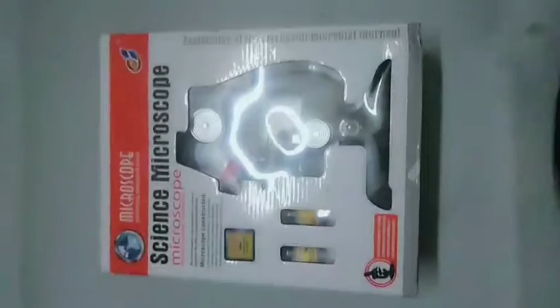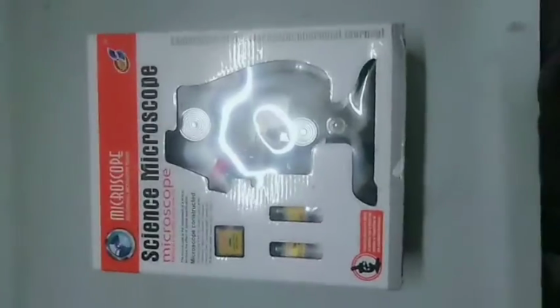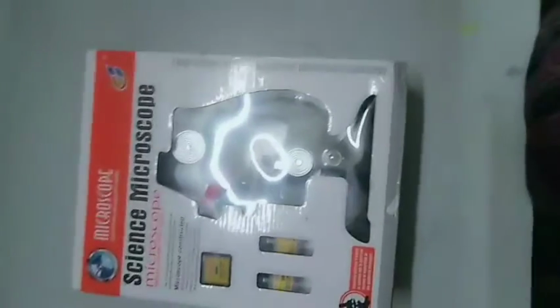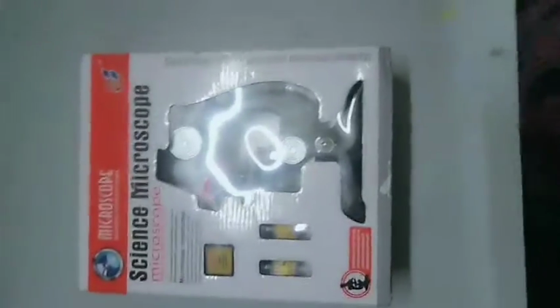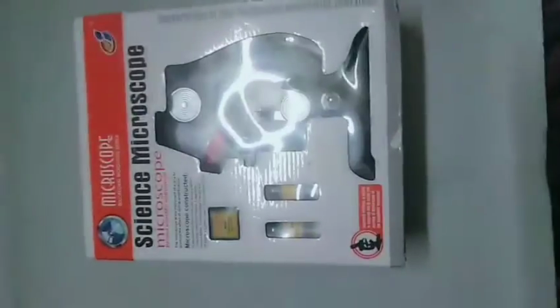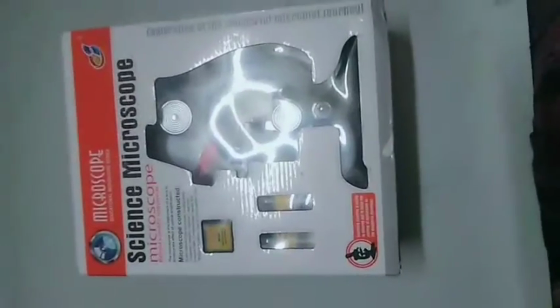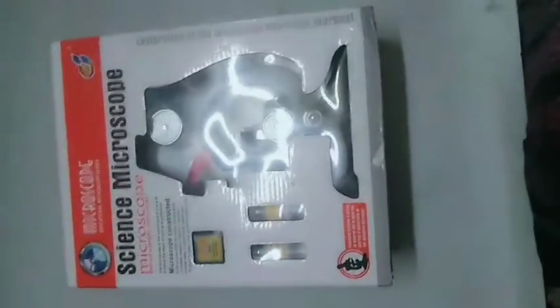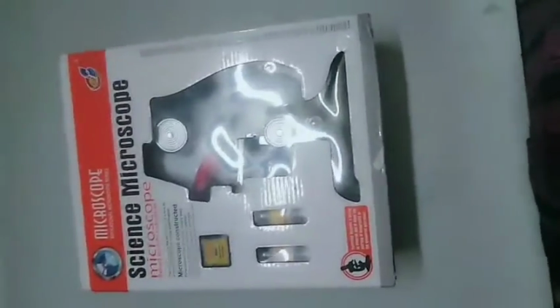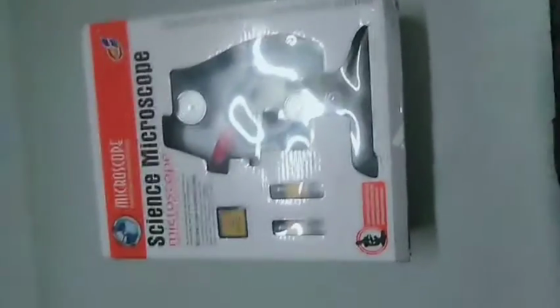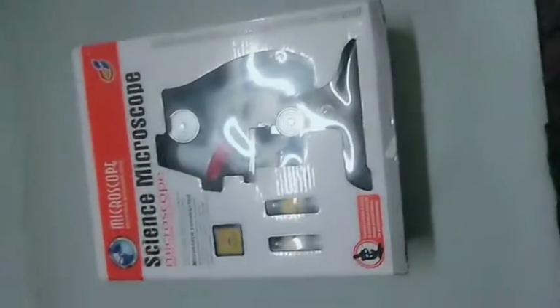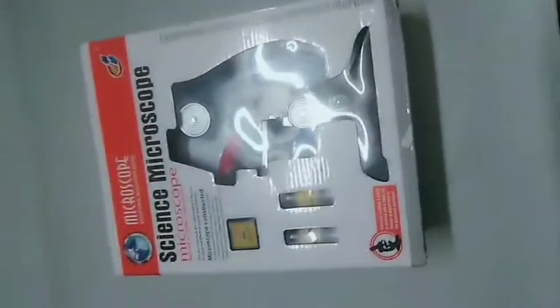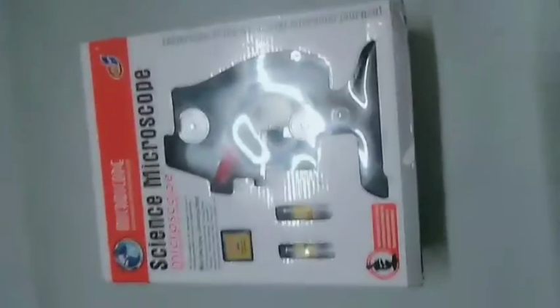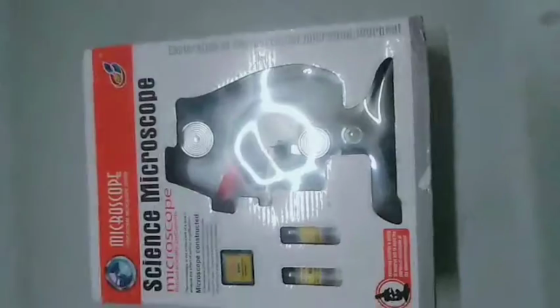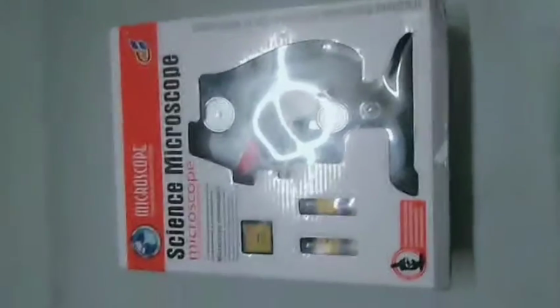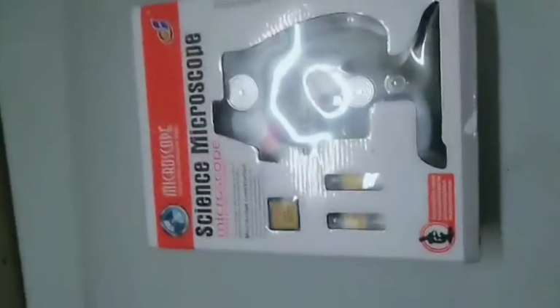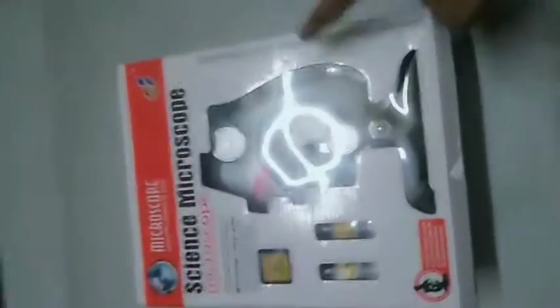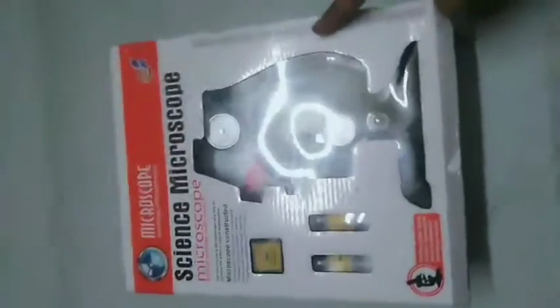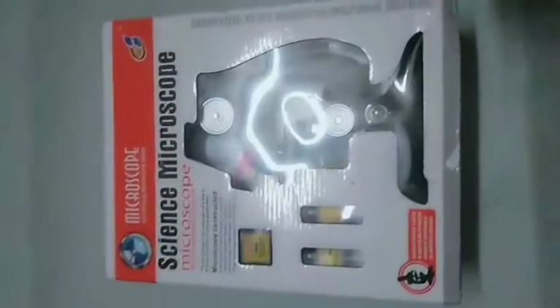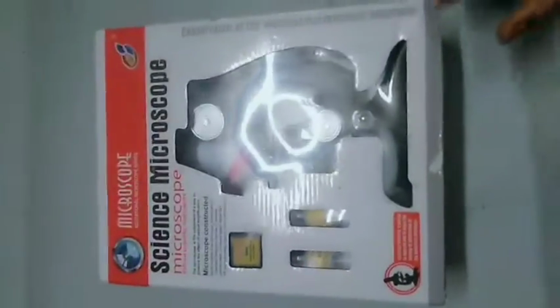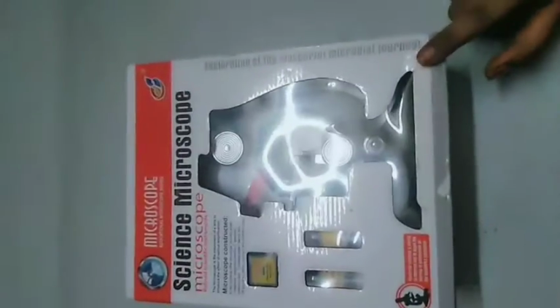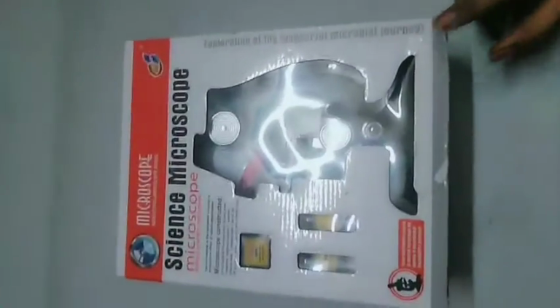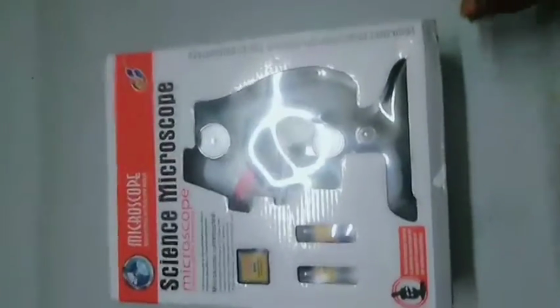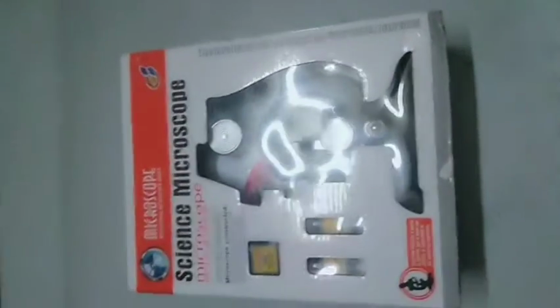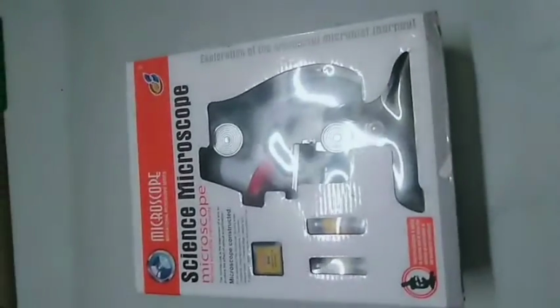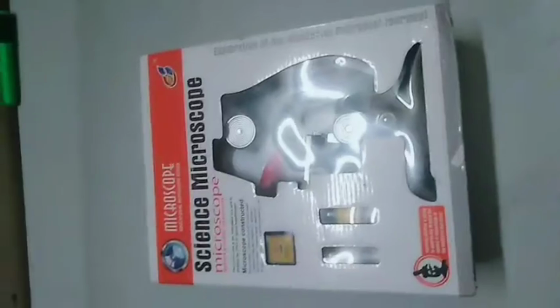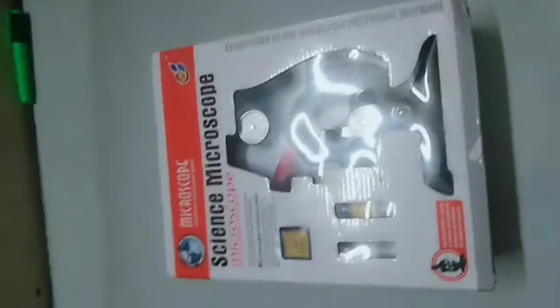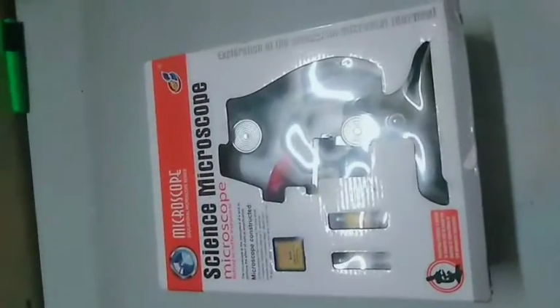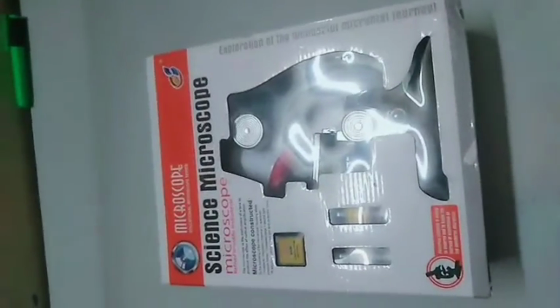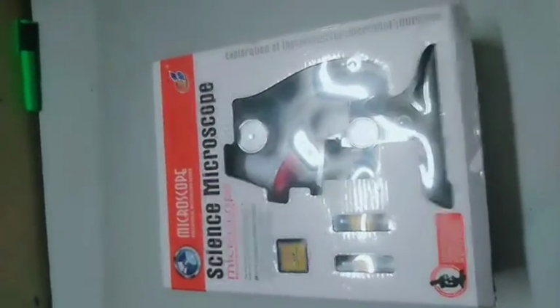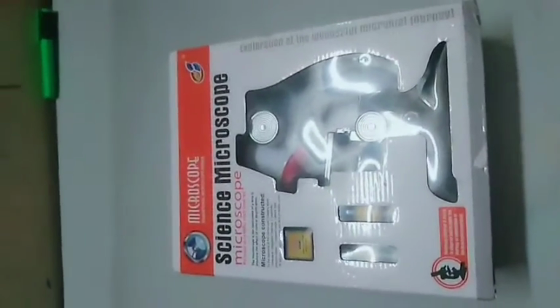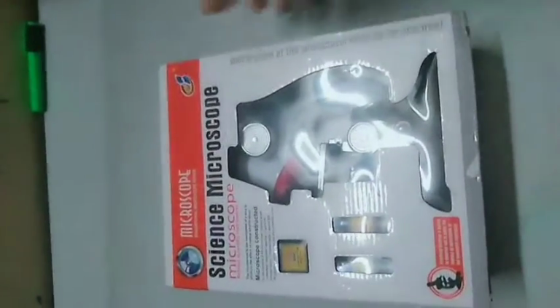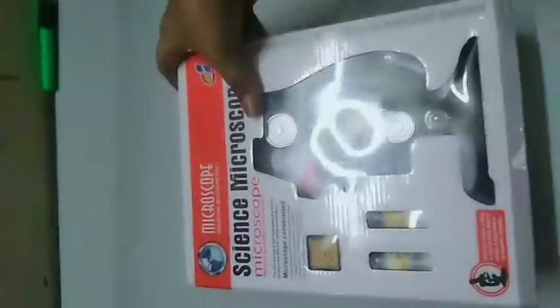Hi, hello! Welcome back to my BS Art and Craft channel. Today we are going to unbox this science microscope. It is only made for kids. Let's unbox it.